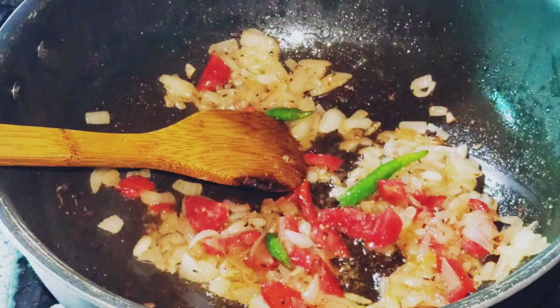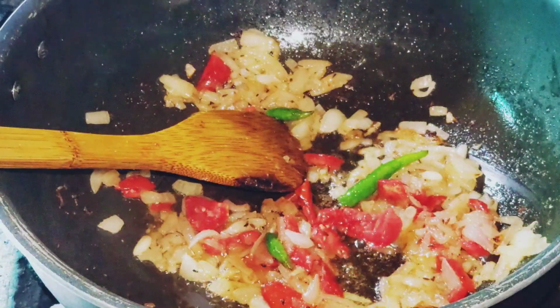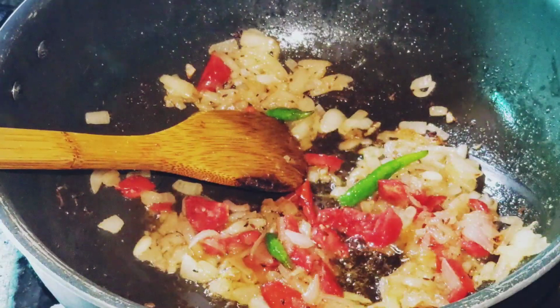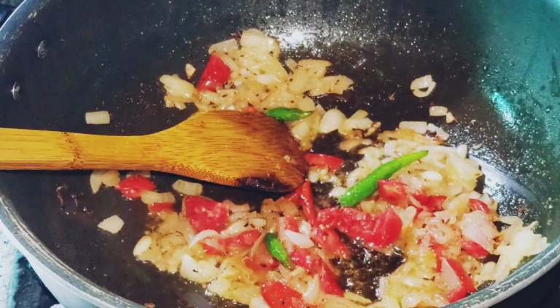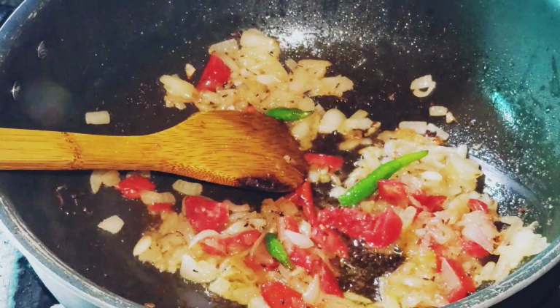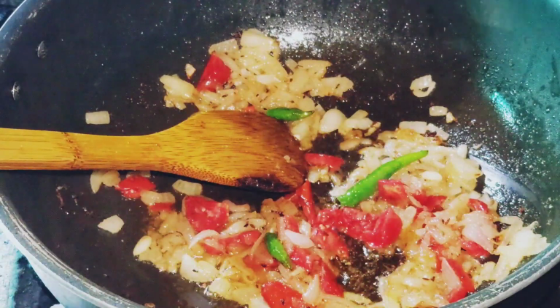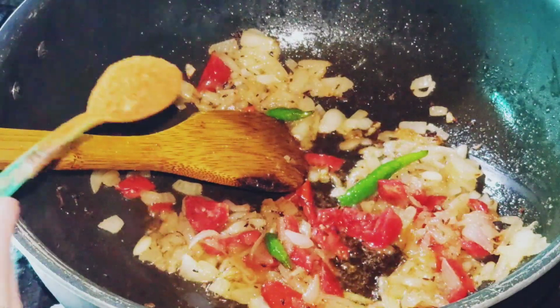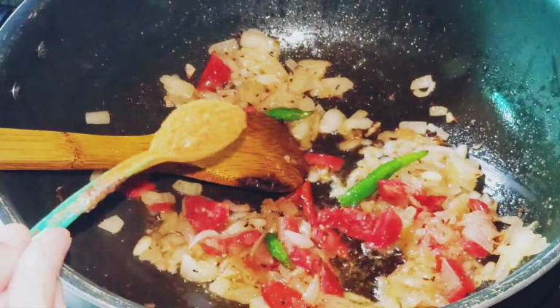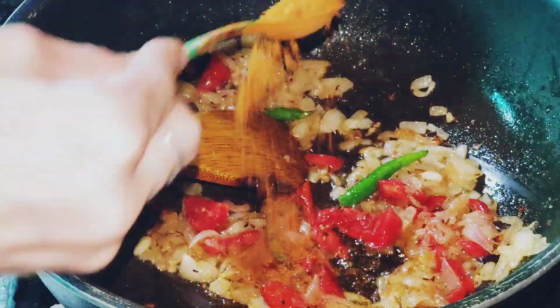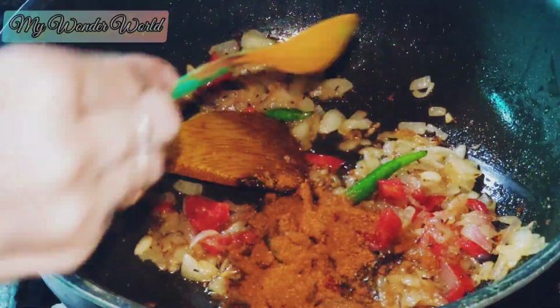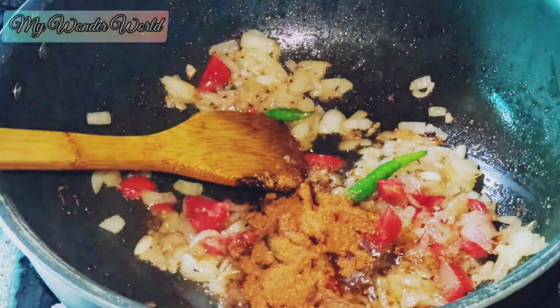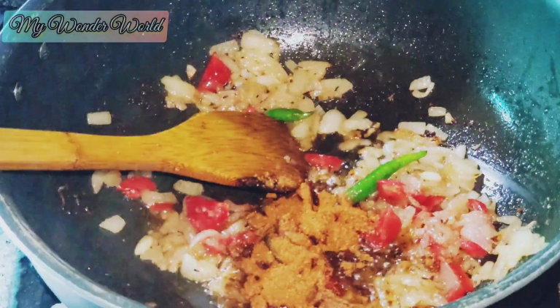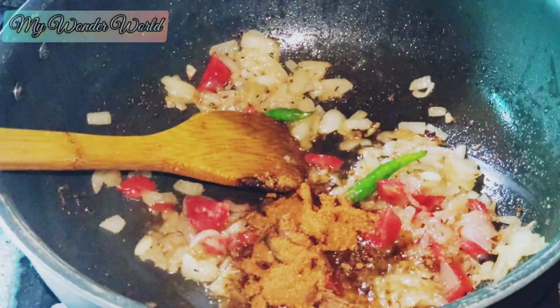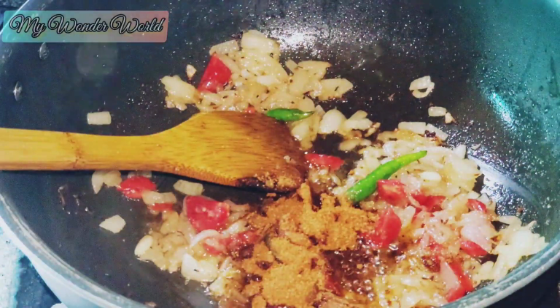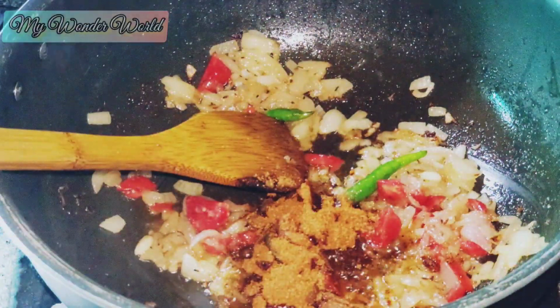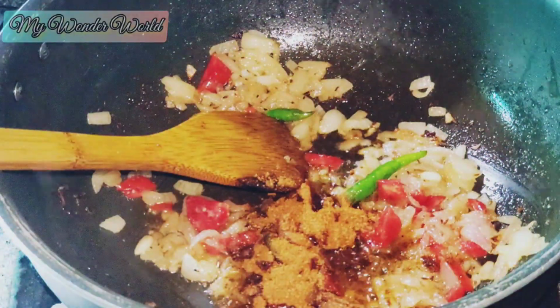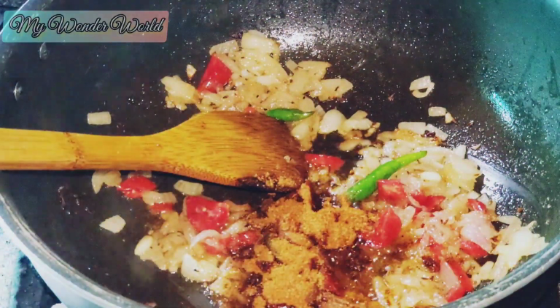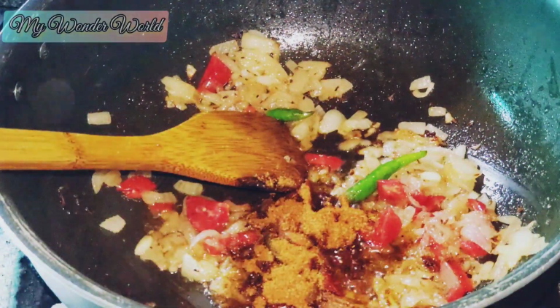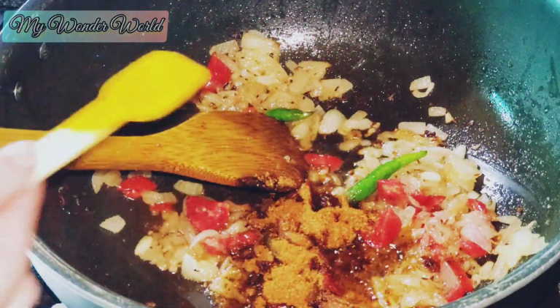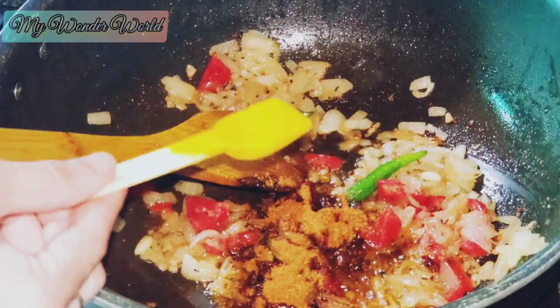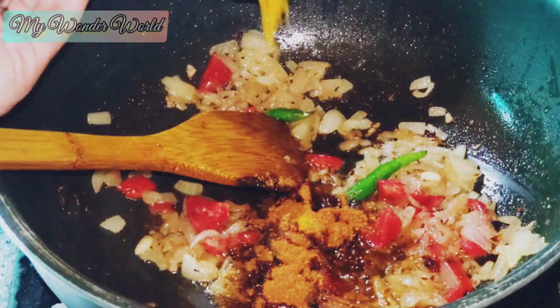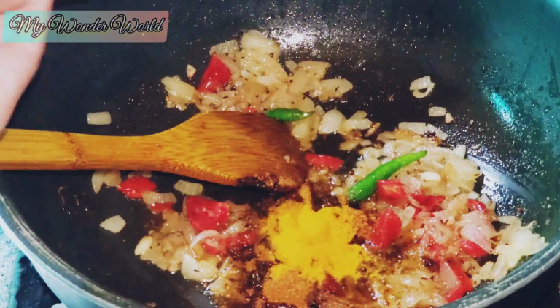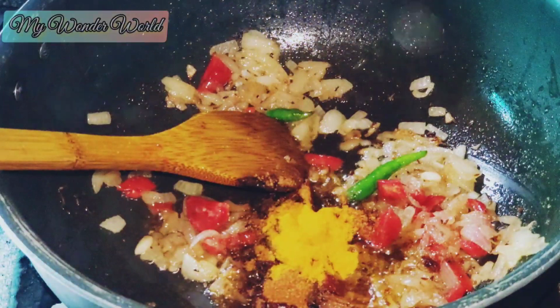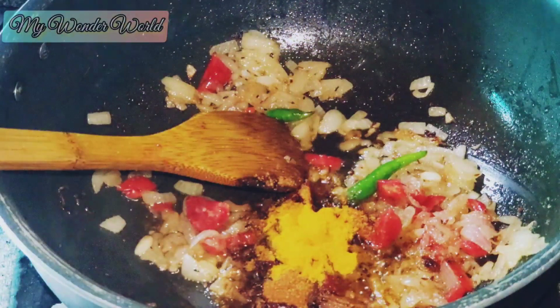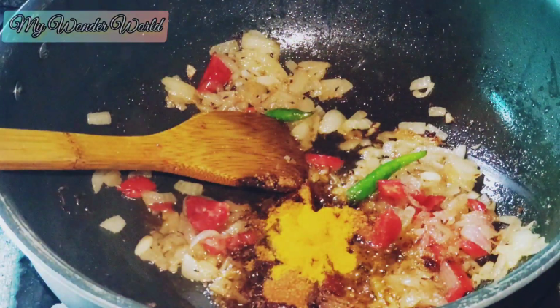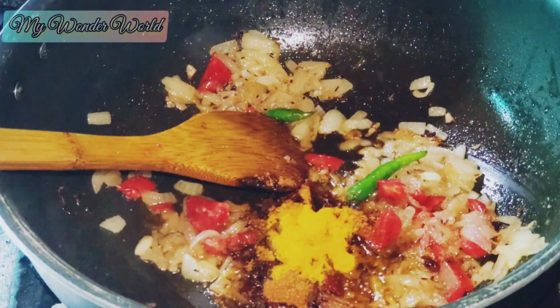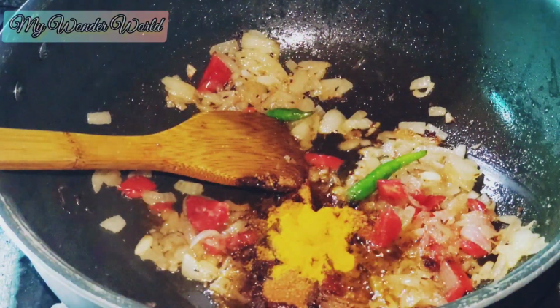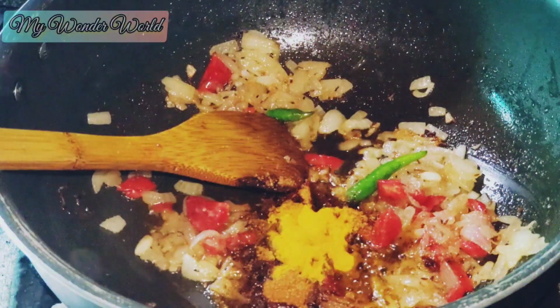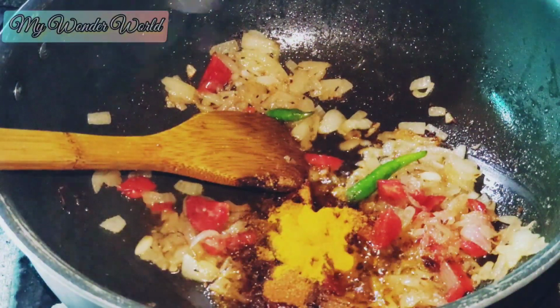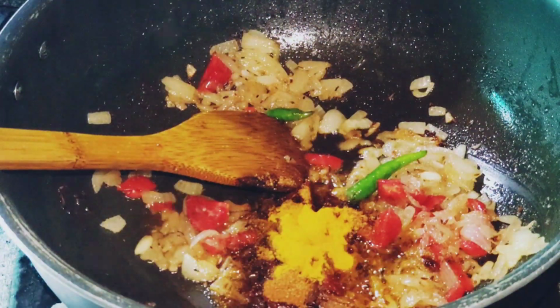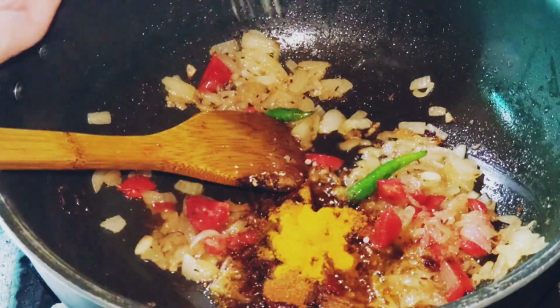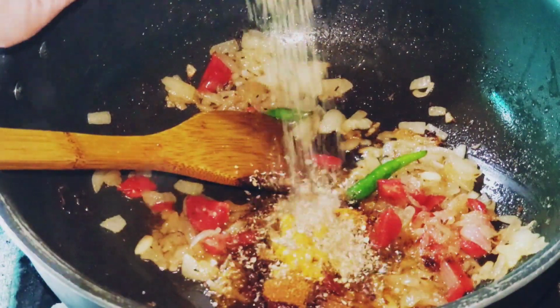Then I added tomato and fried it for 2 minutes. I put in salt, added onion, and added pepper.